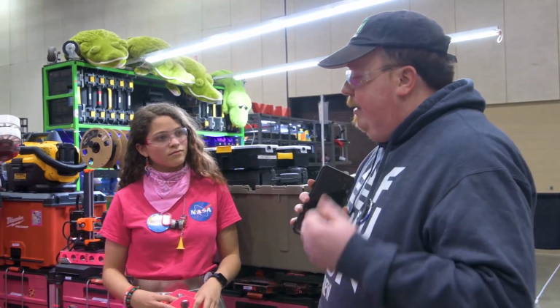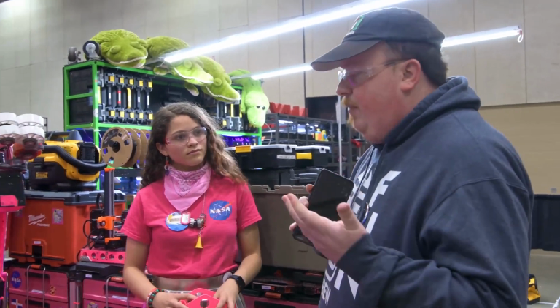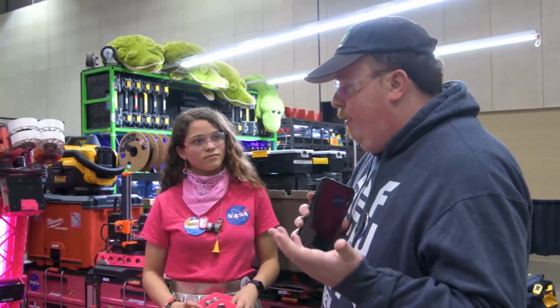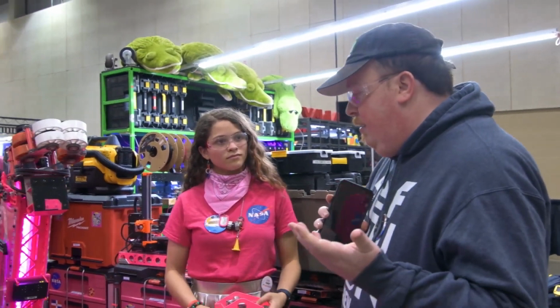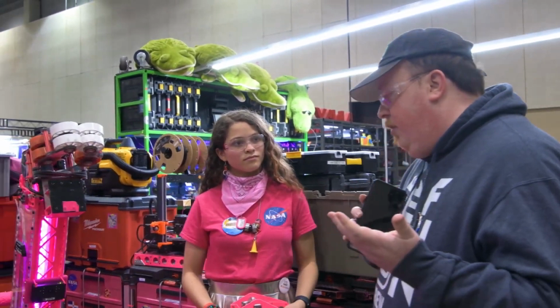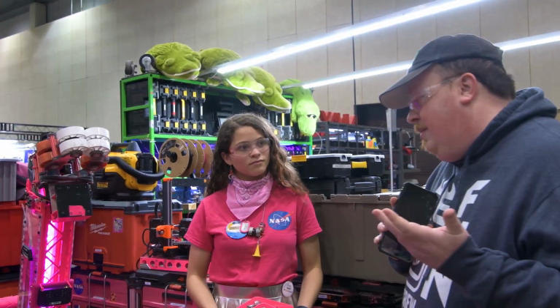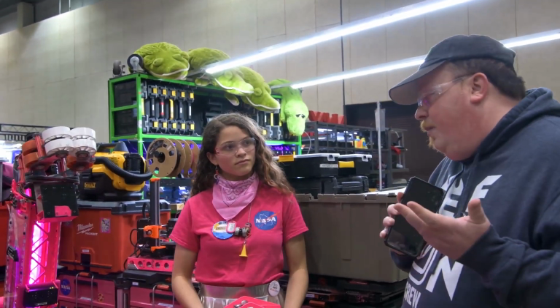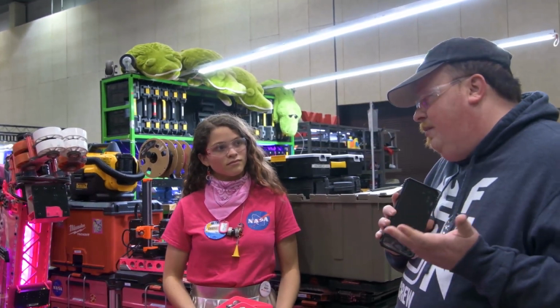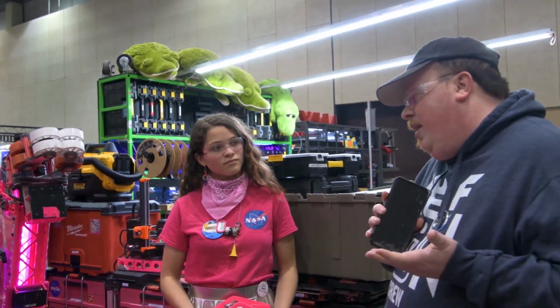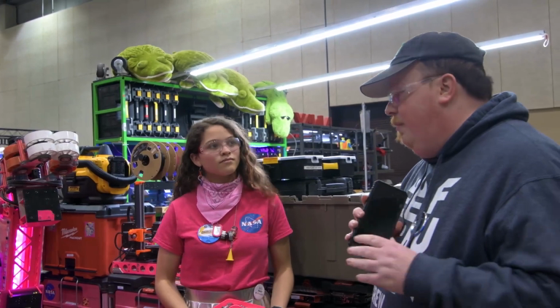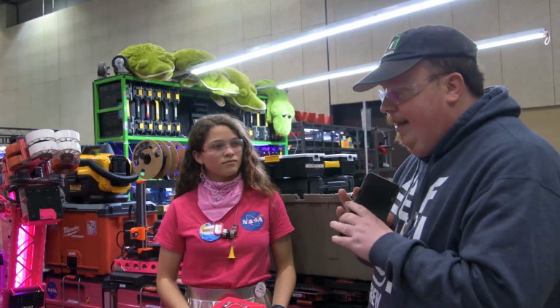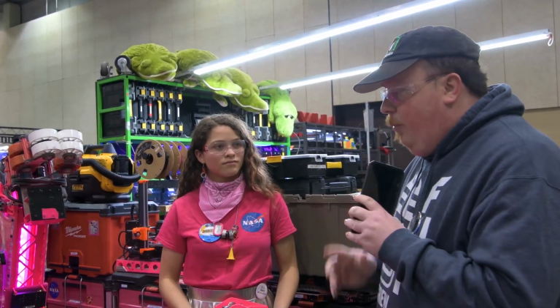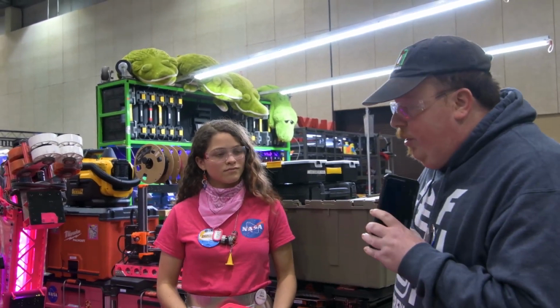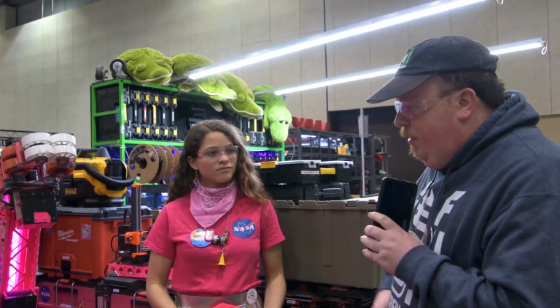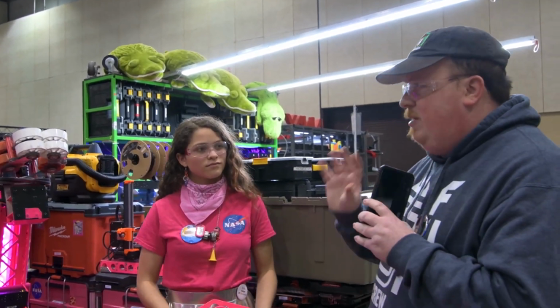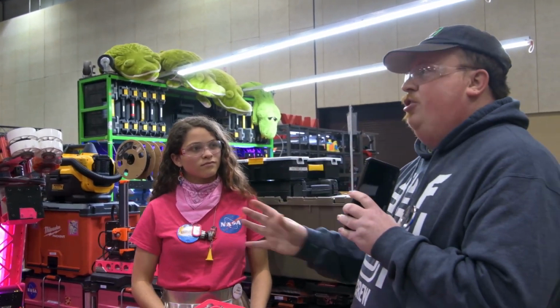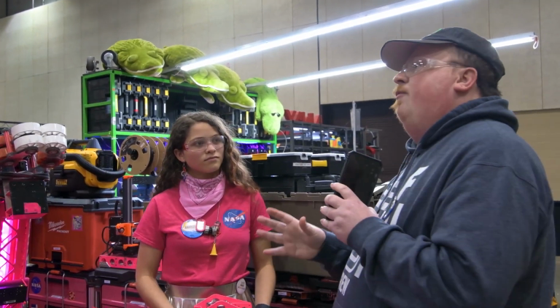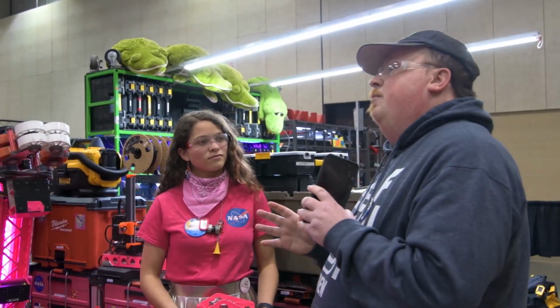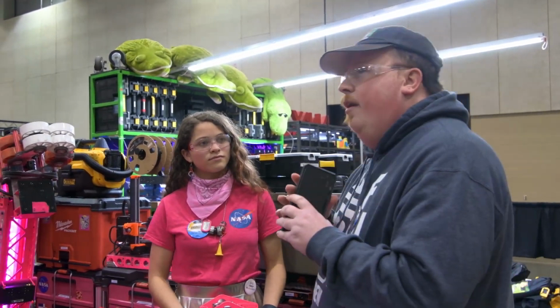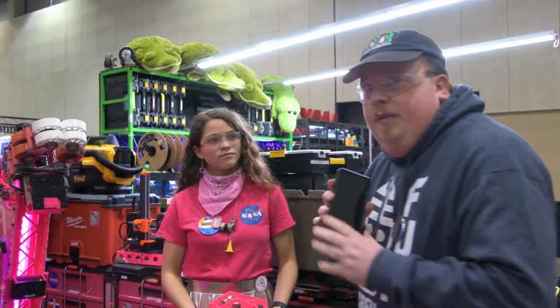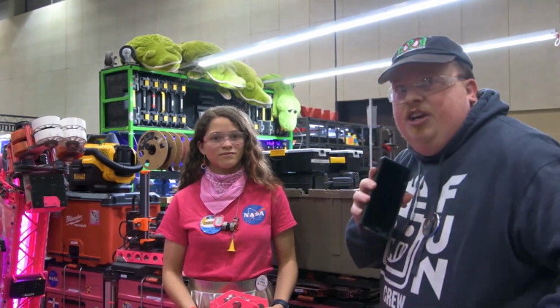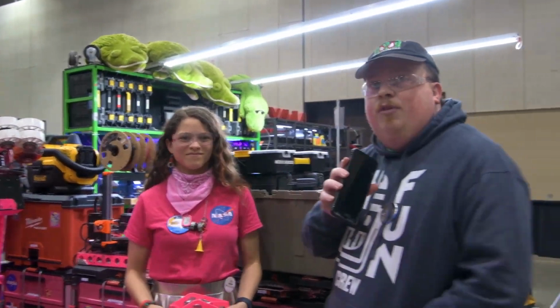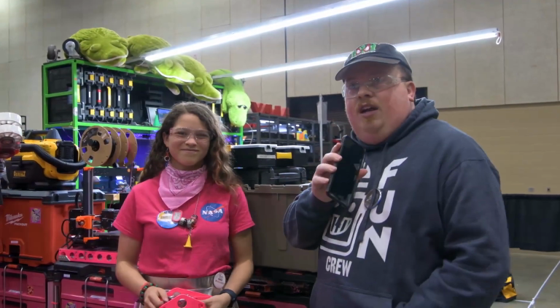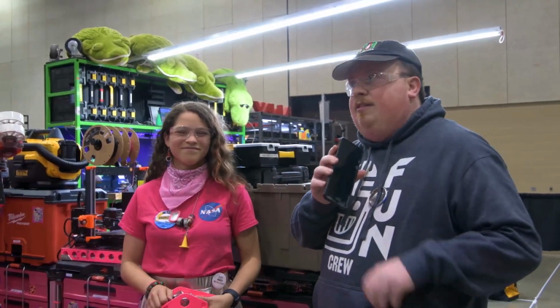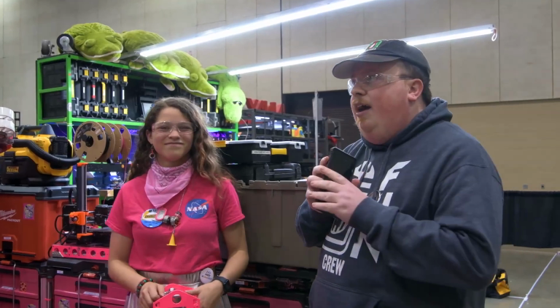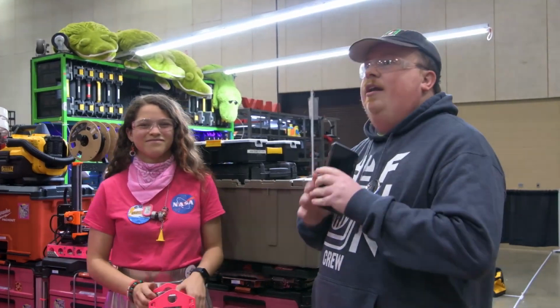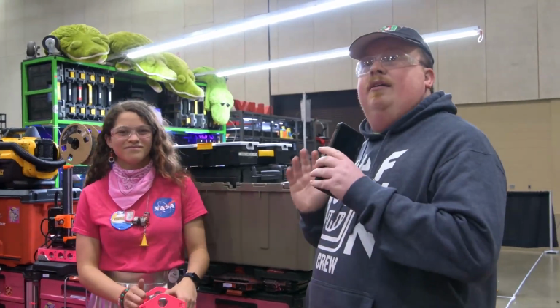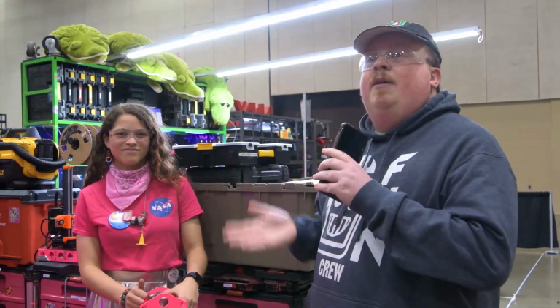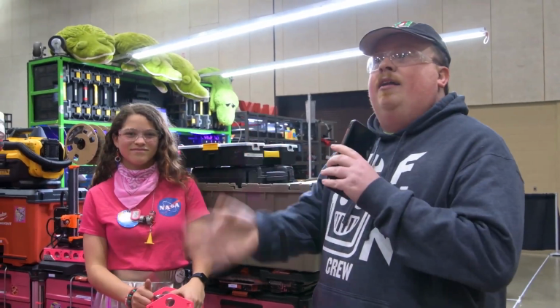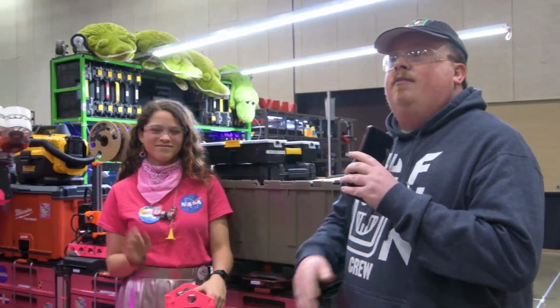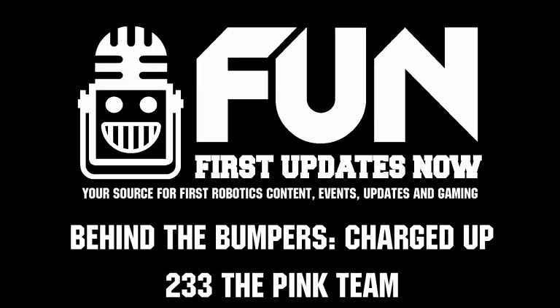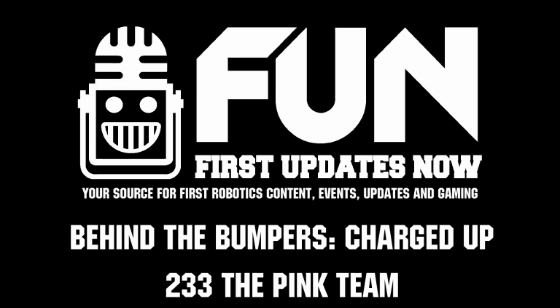I really hope that you guys are able to continue on this season. It's going to be very tough from this week on, but I really hope this robot is able to show itself off some more. This is James with First Updates Now, and Gabby and Nick signing off.